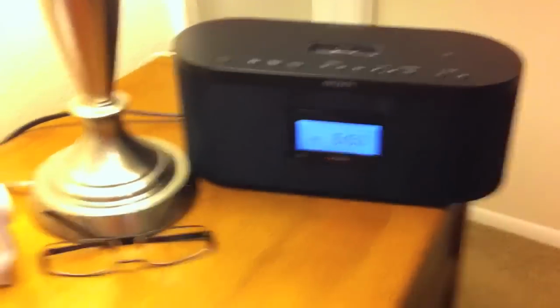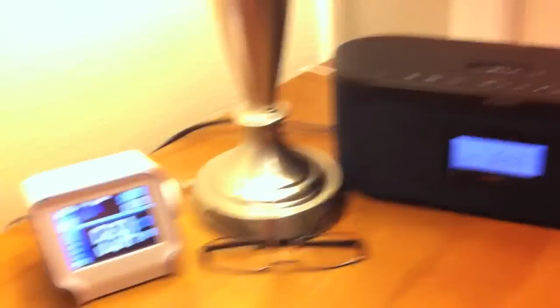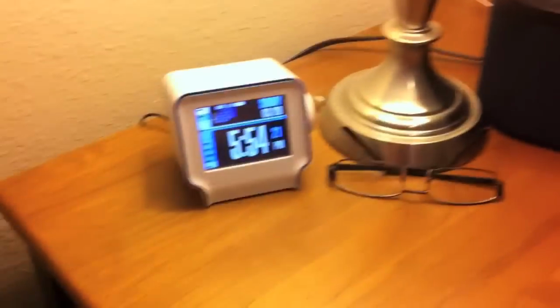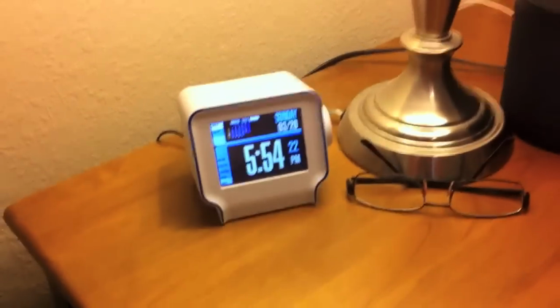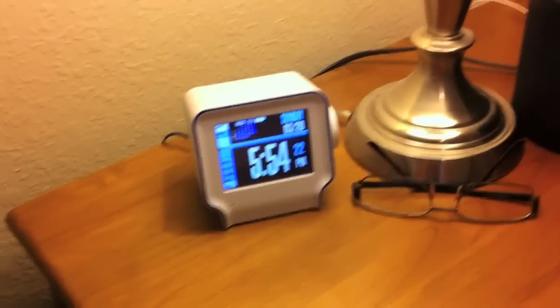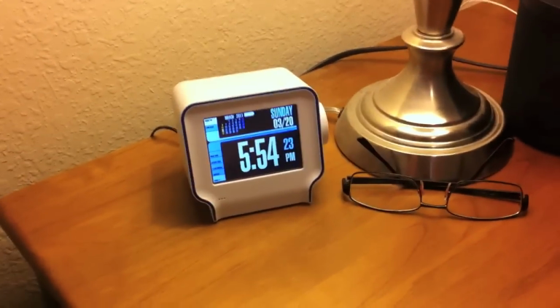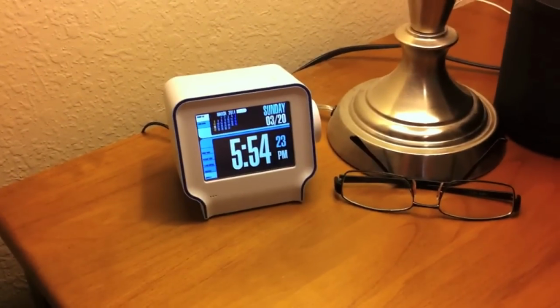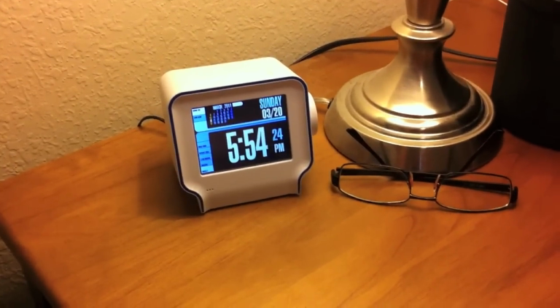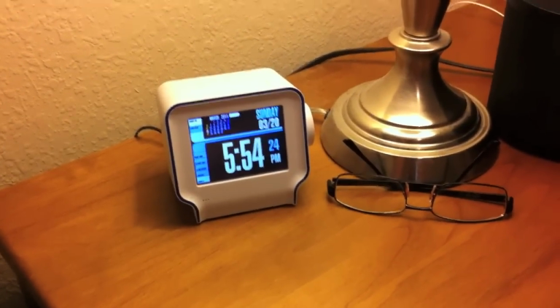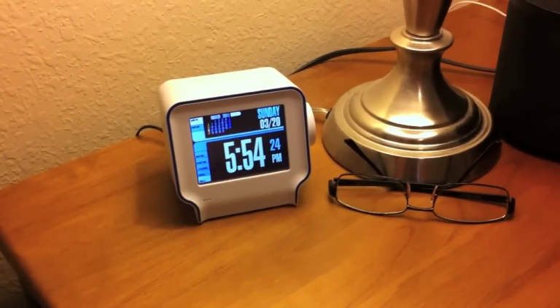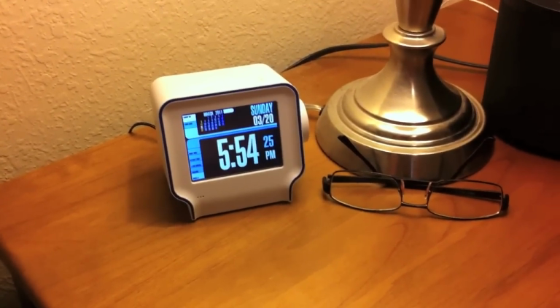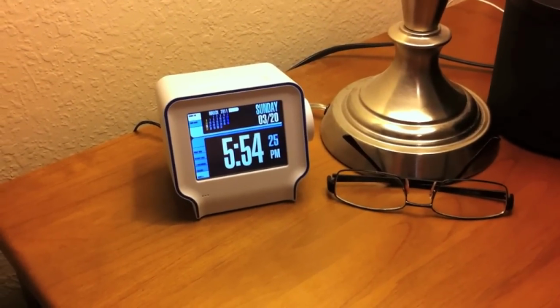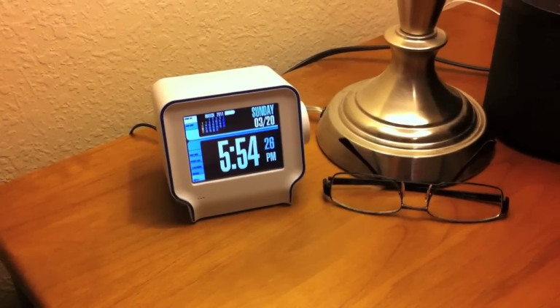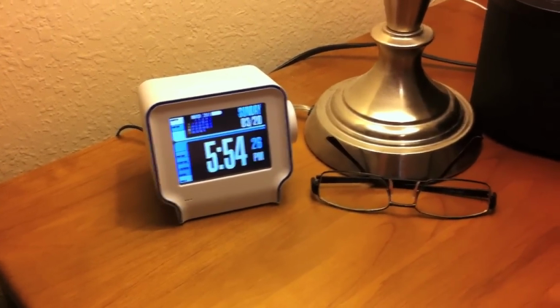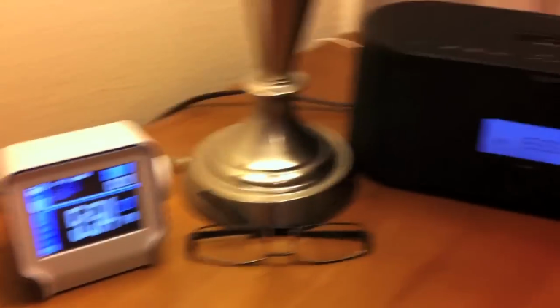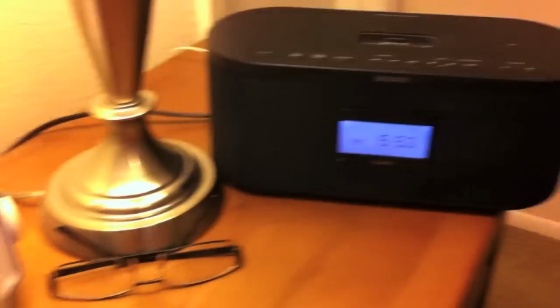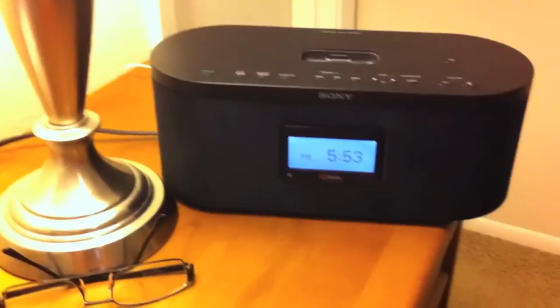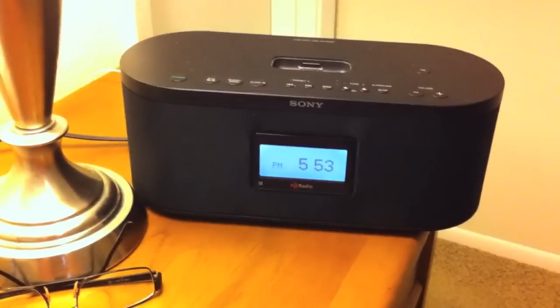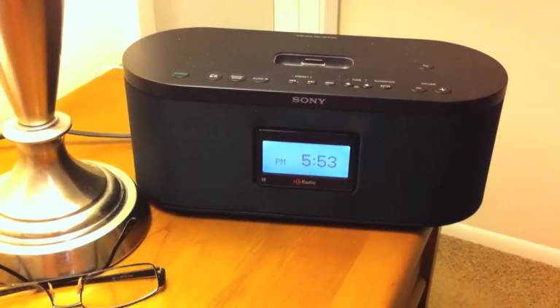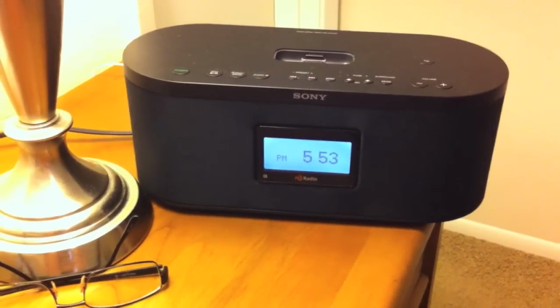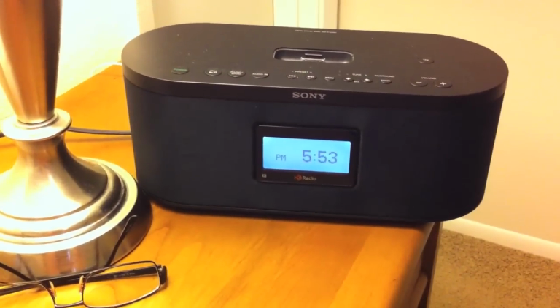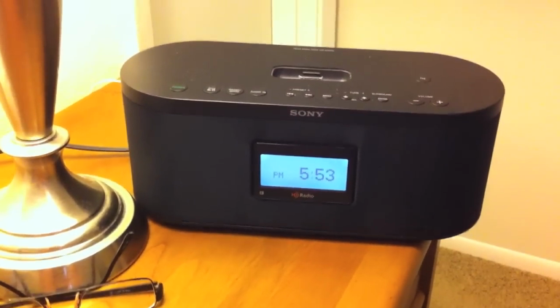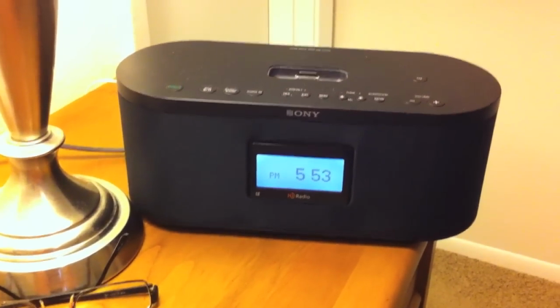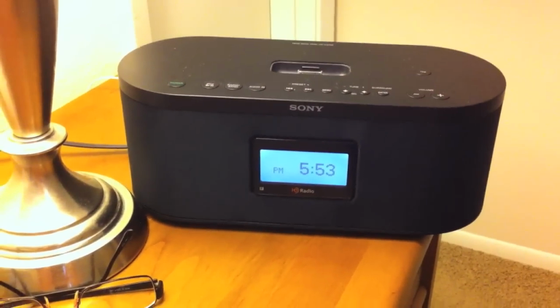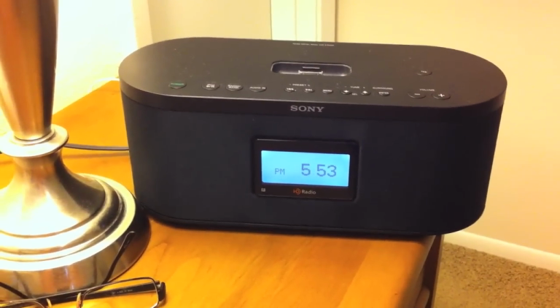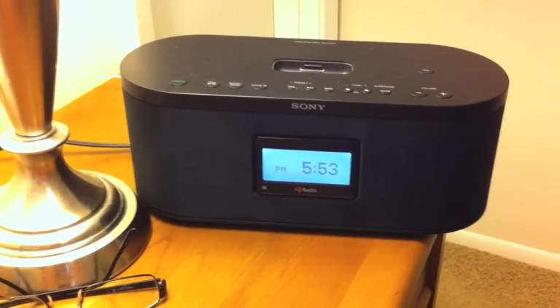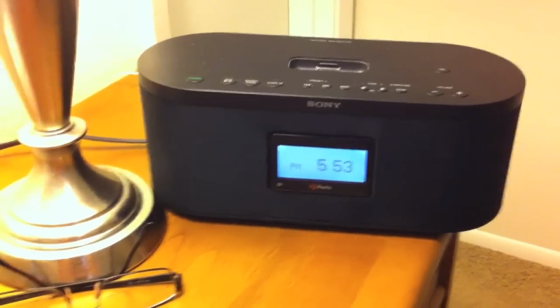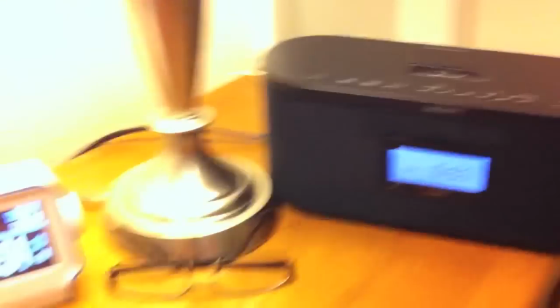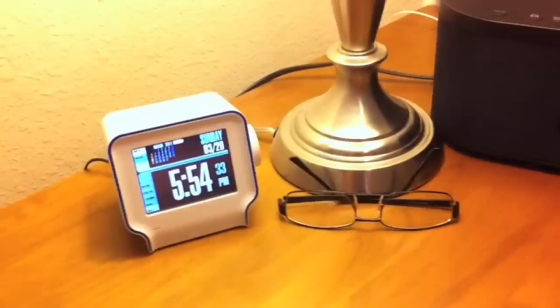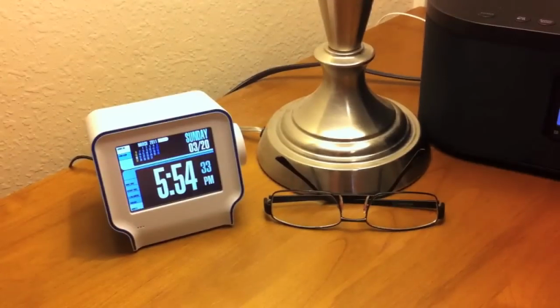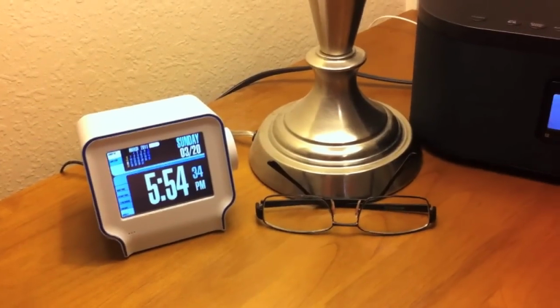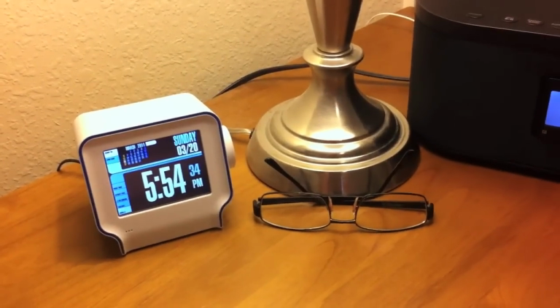So yesterday I got my new Chumby and I'm using it to replace my old Sony HD clock radio, and it seems to be doing pretty well. I just wanted to give a quick comparison of the two.